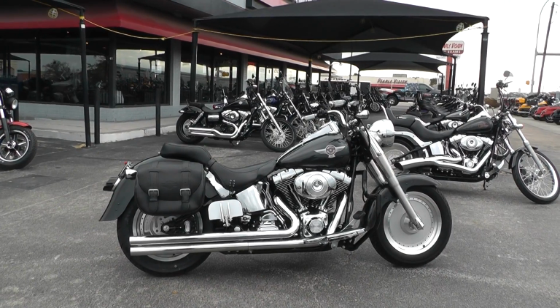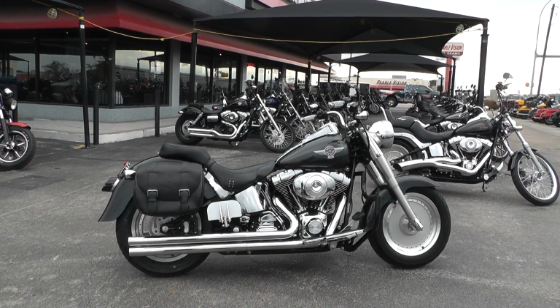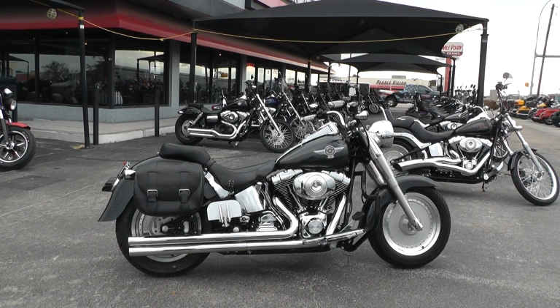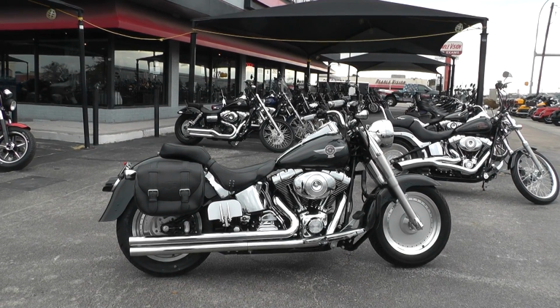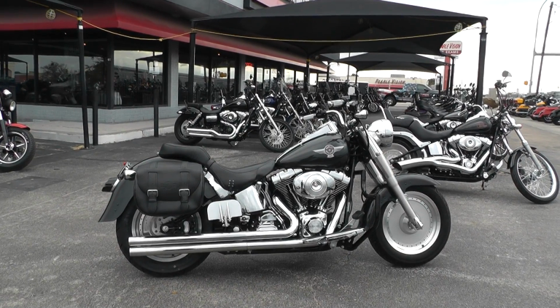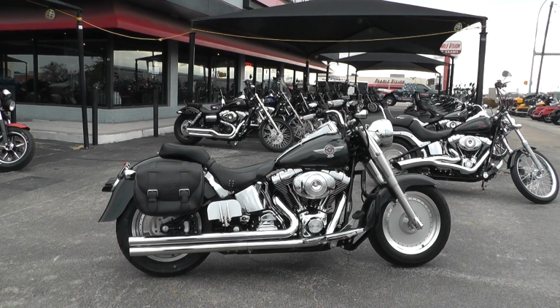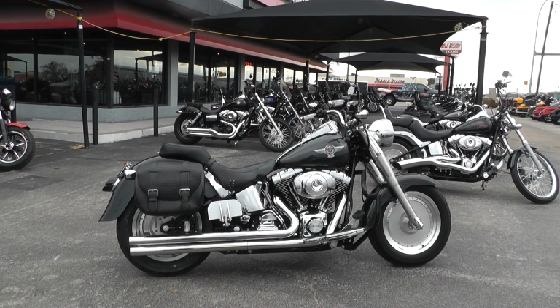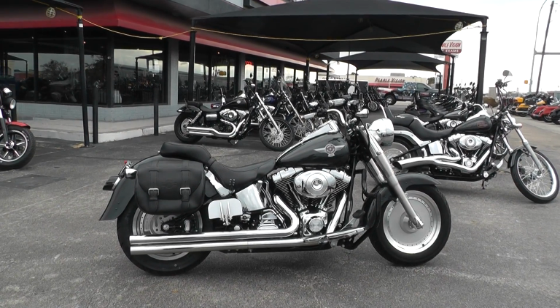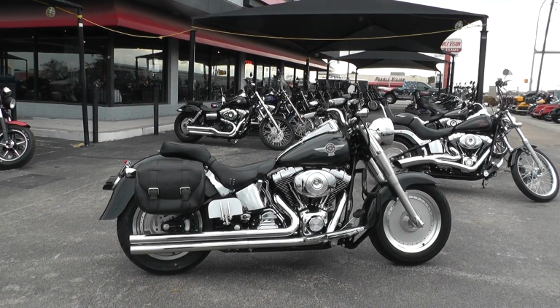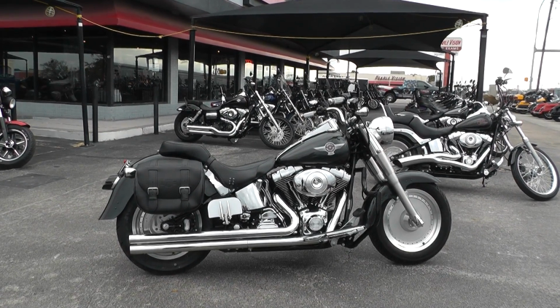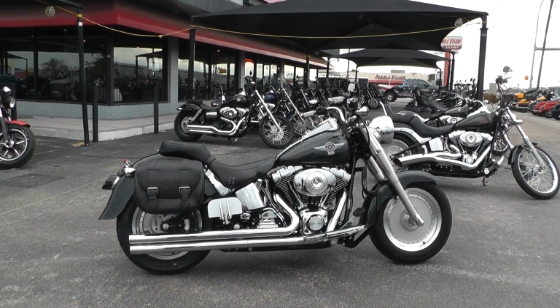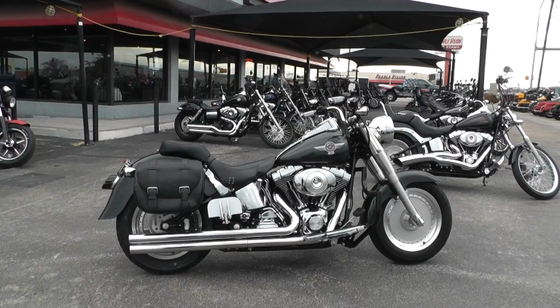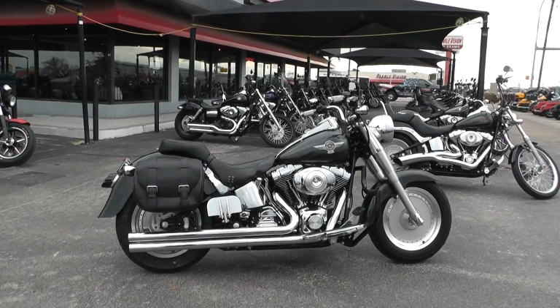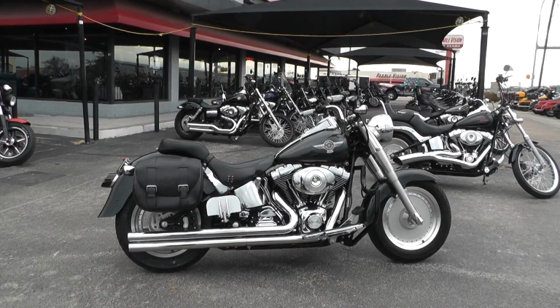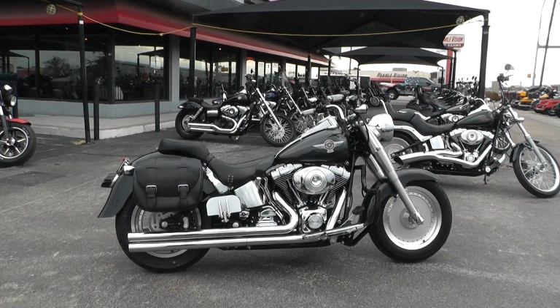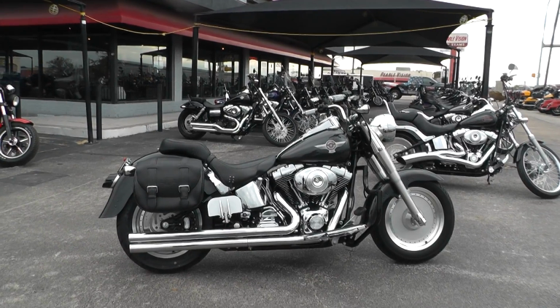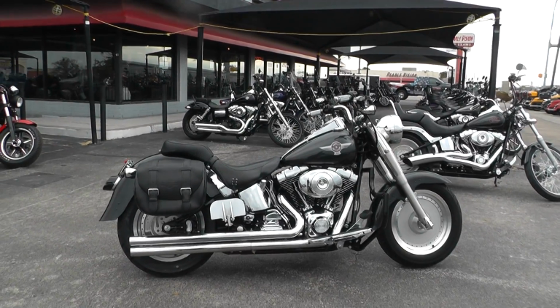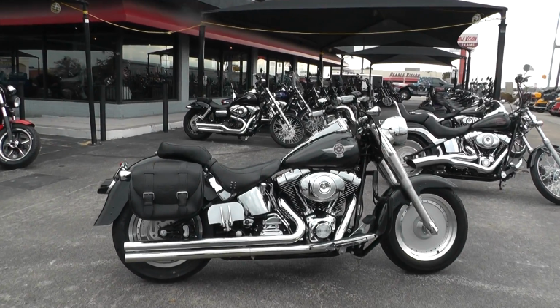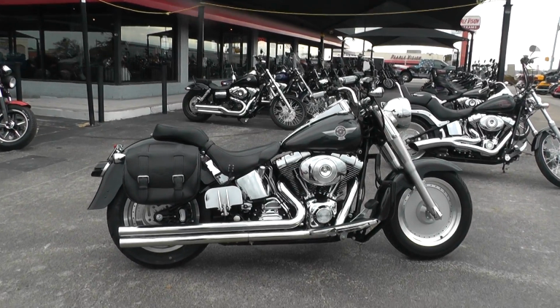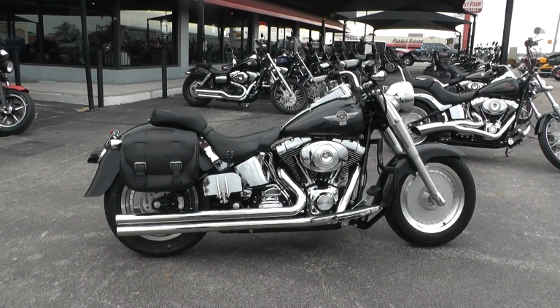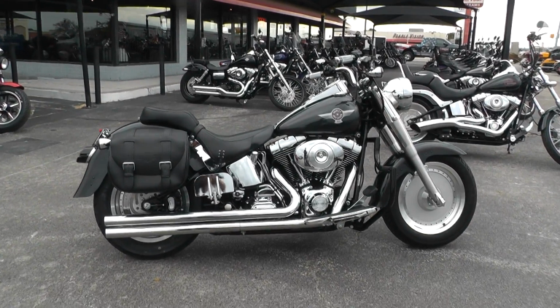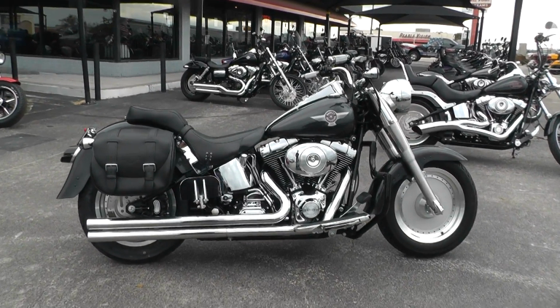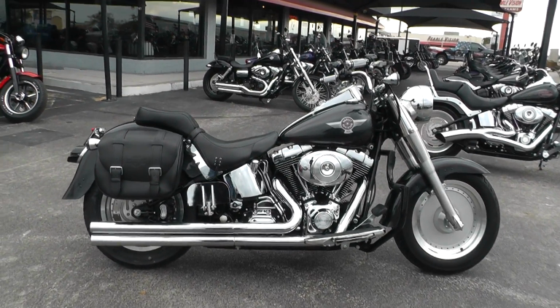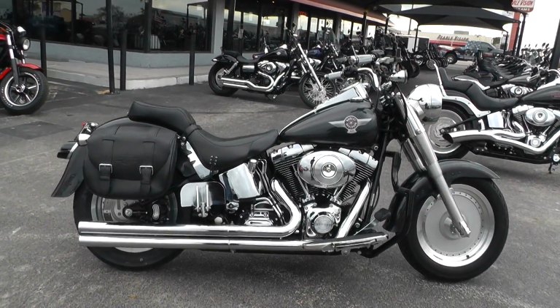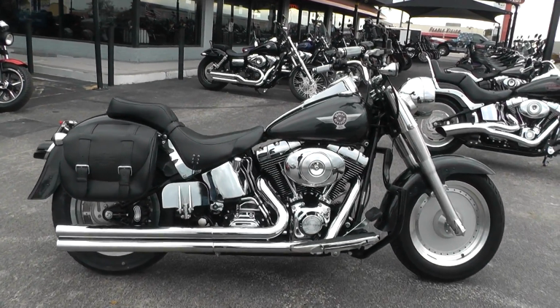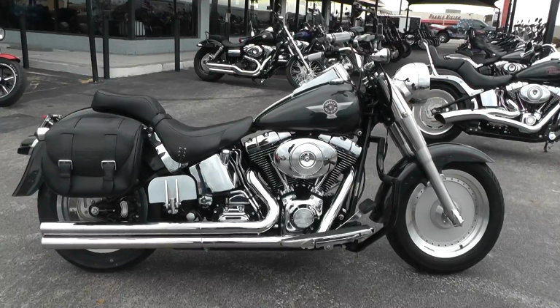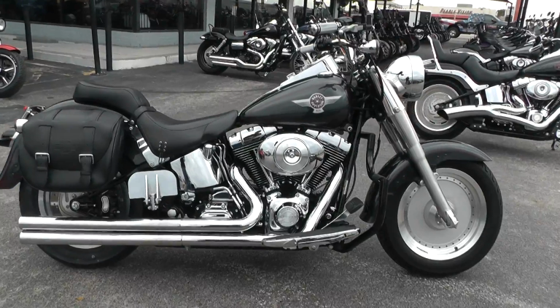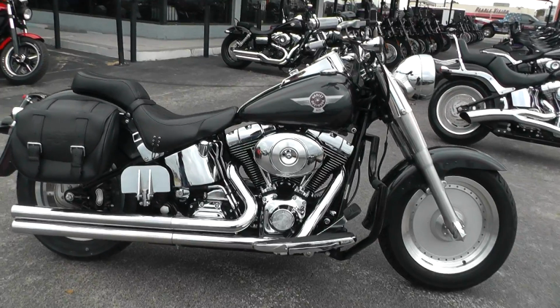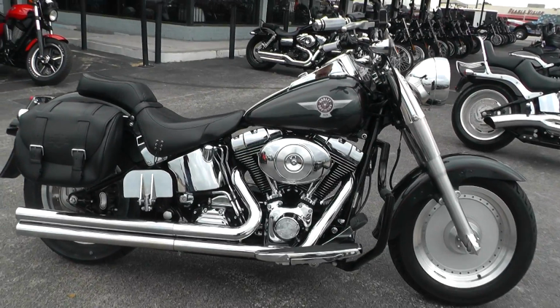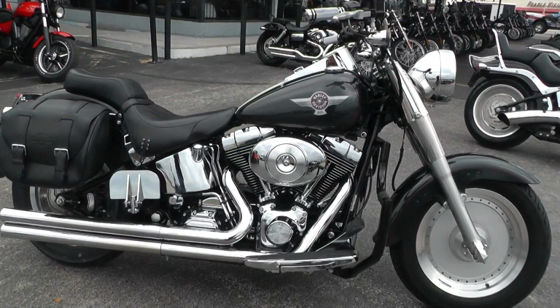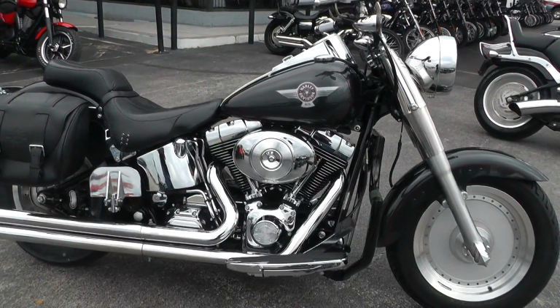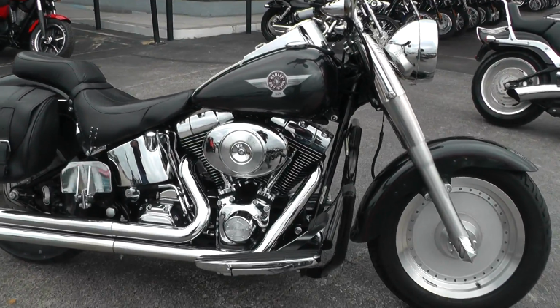Hello folks, Gino here with Texas Best Used Motorcycles in Mansfield, Texas with a dandy of a fat boy I want to show you. It's a 2005 with a twin cam 88 and a 5 speed. Got some pretty decent upgrades on it.